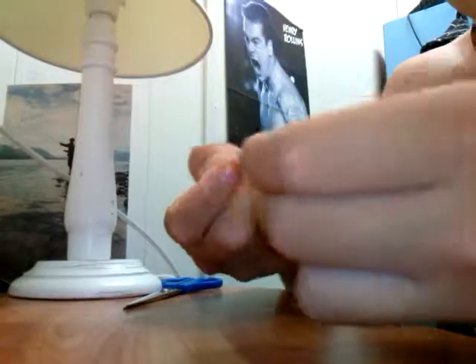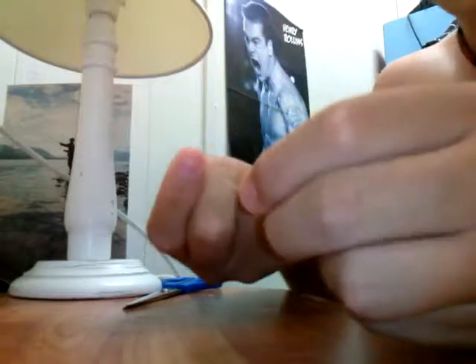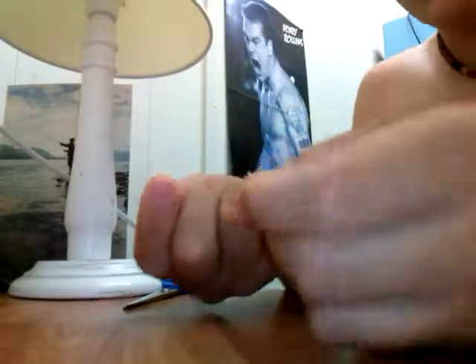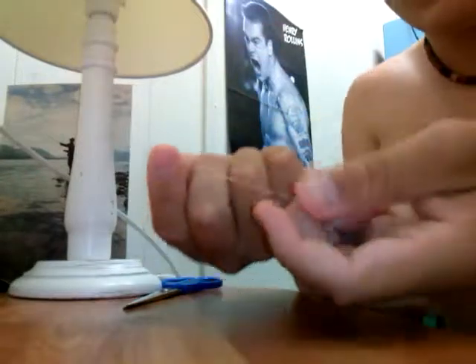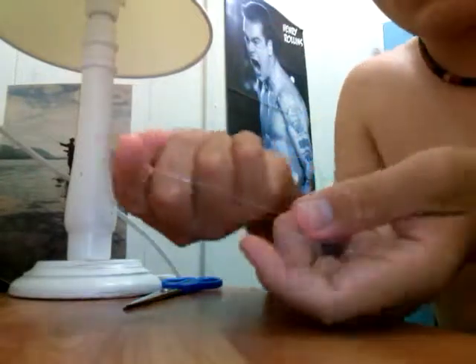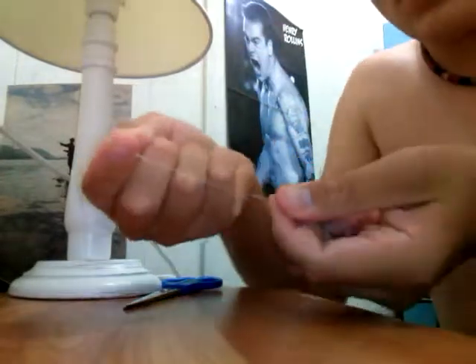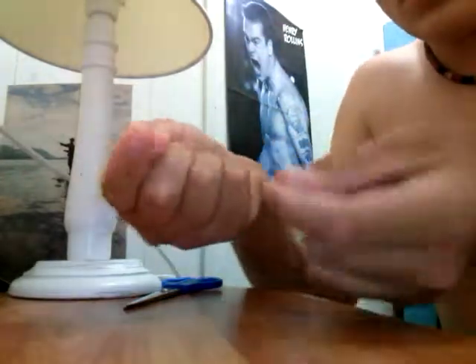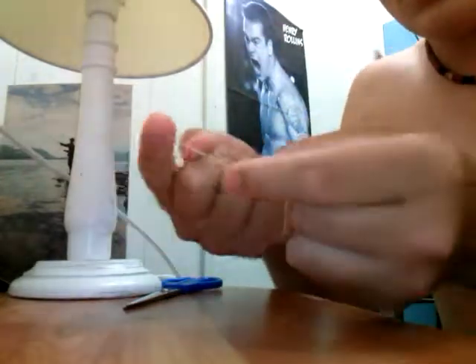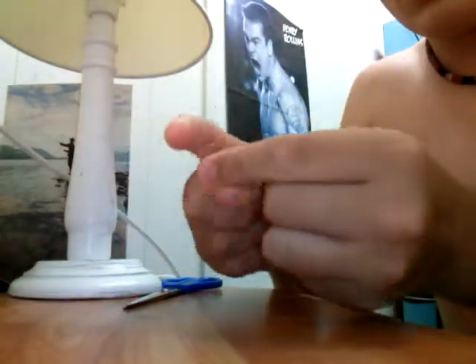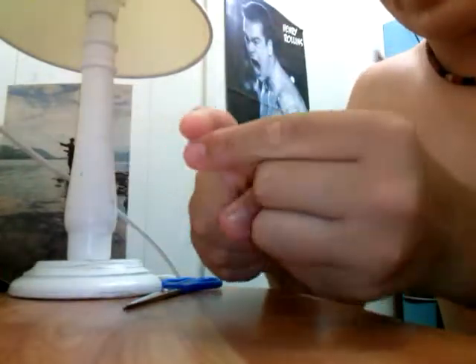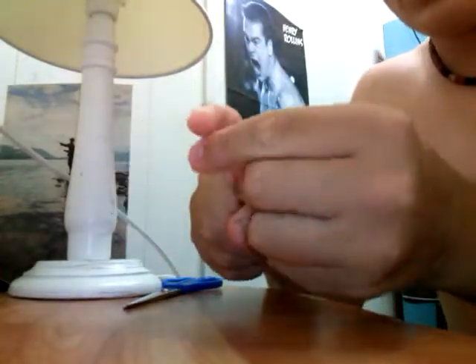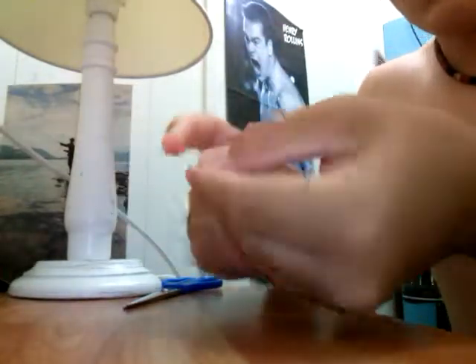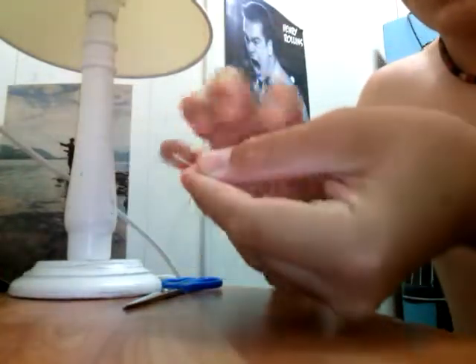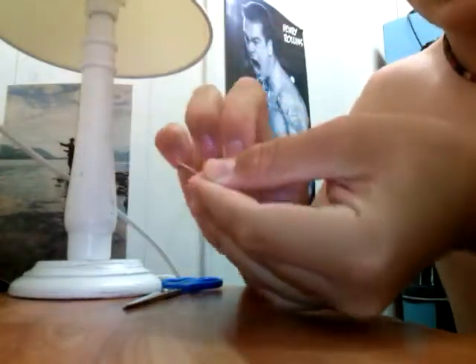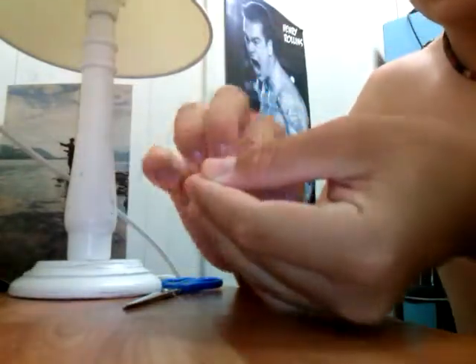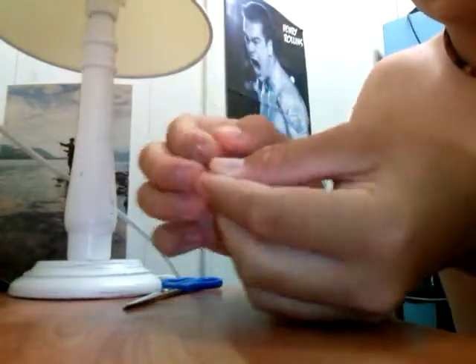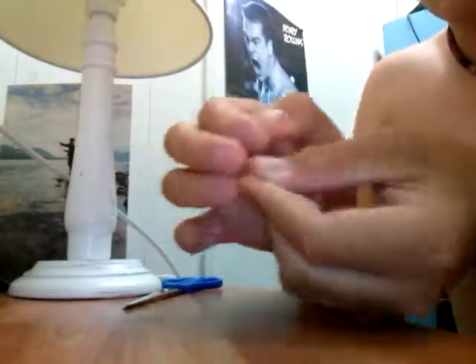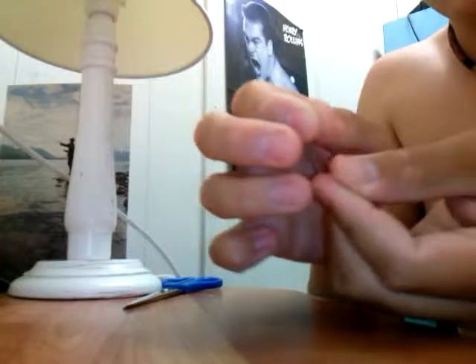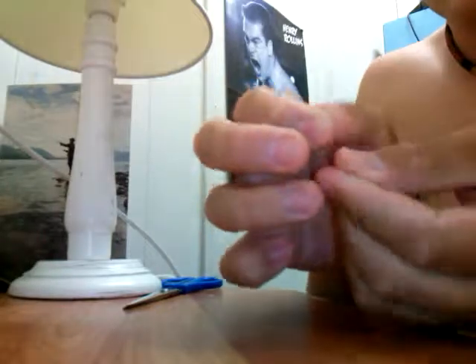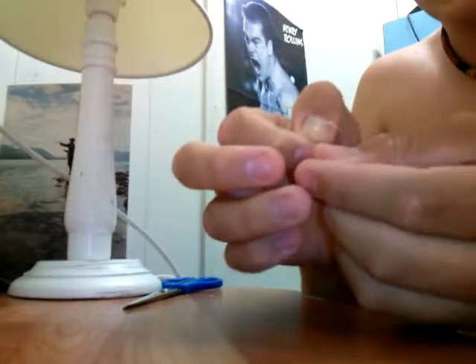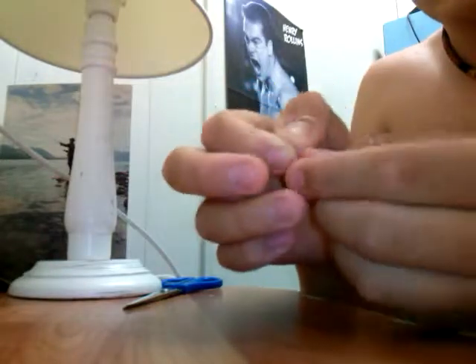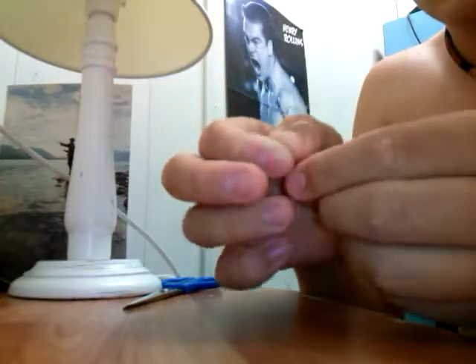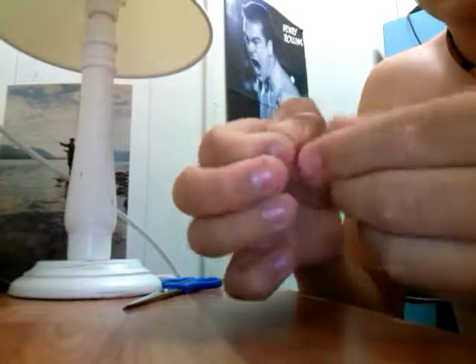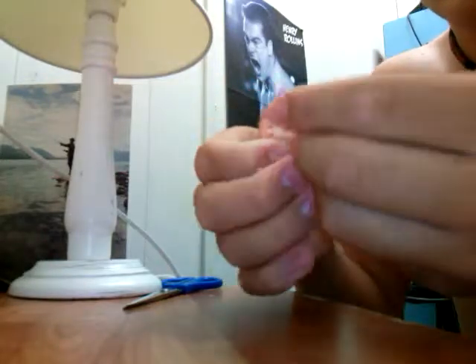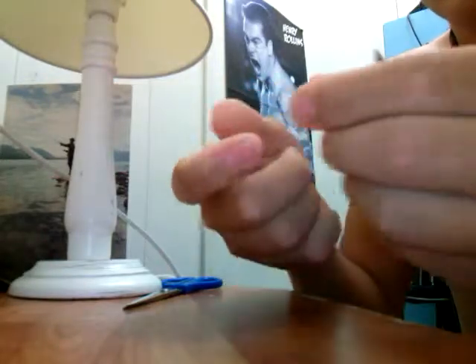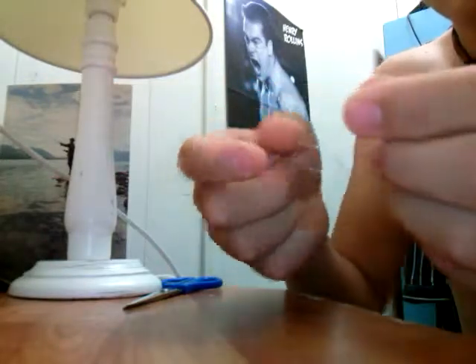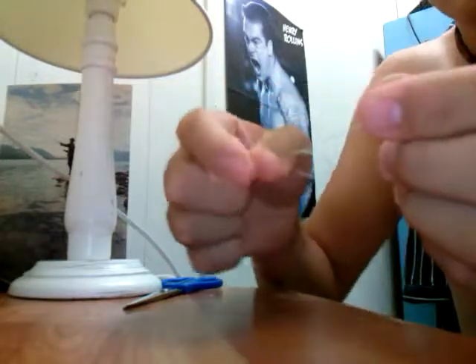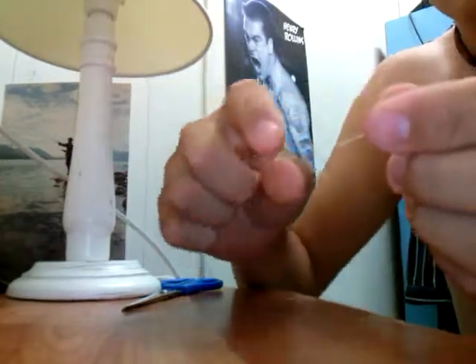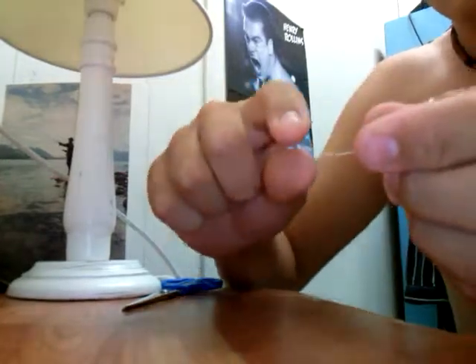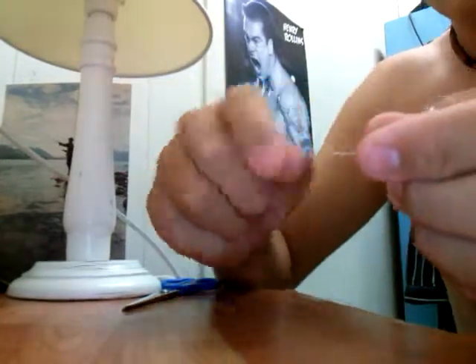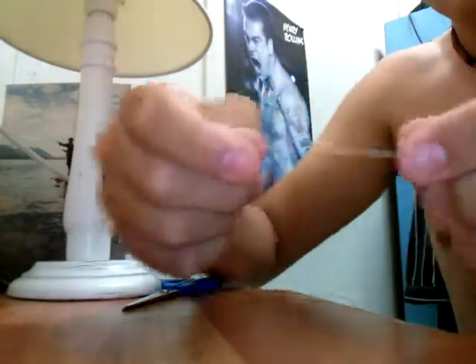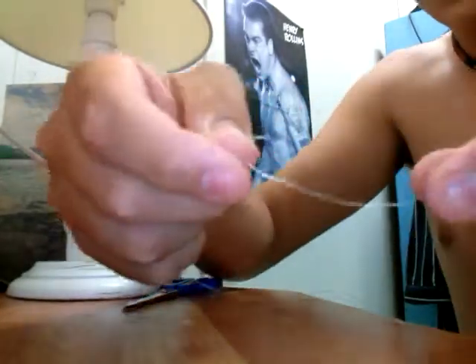First you do your granny knot, whatever size you want. Get the tip of the leader, put it through — so it's like that.